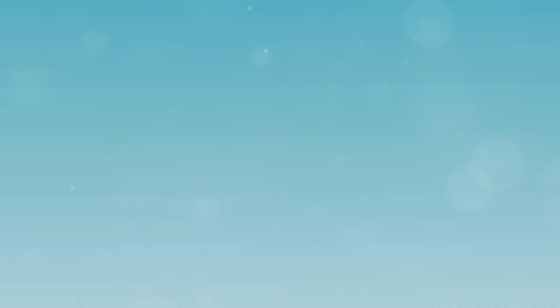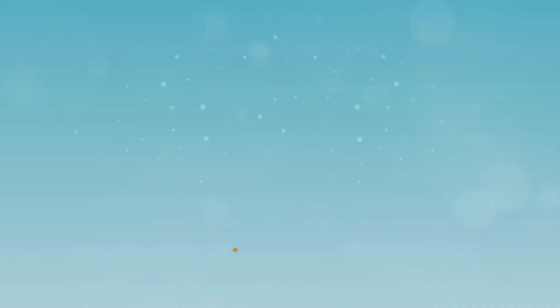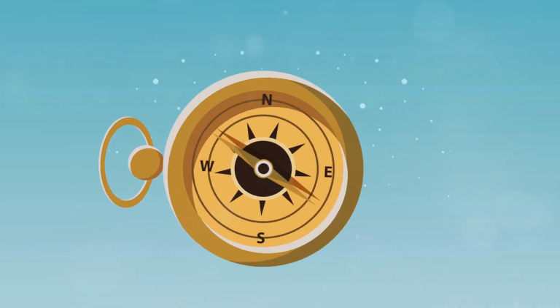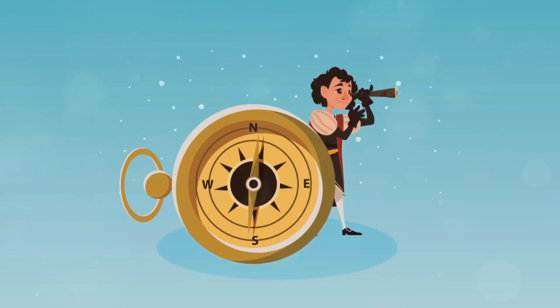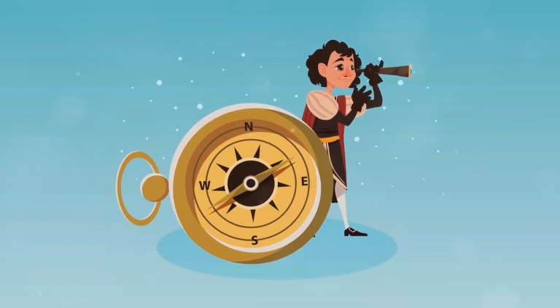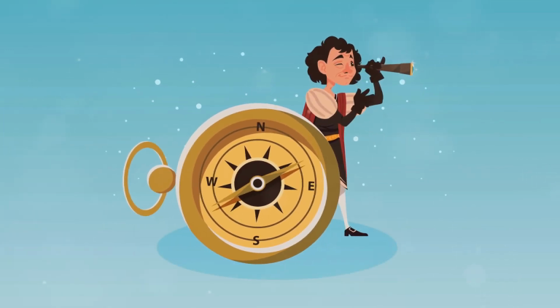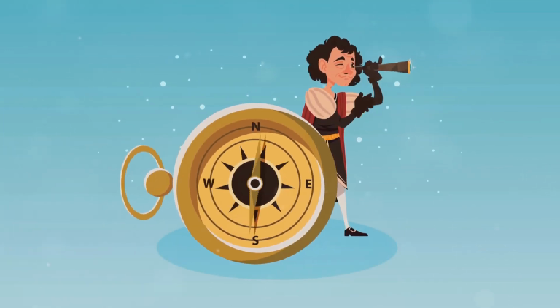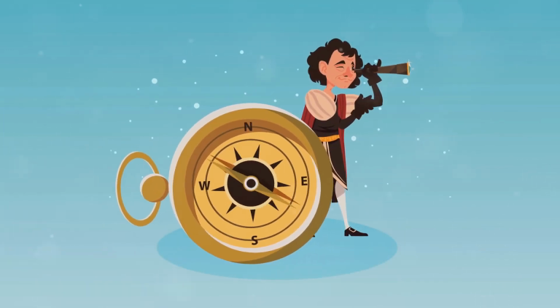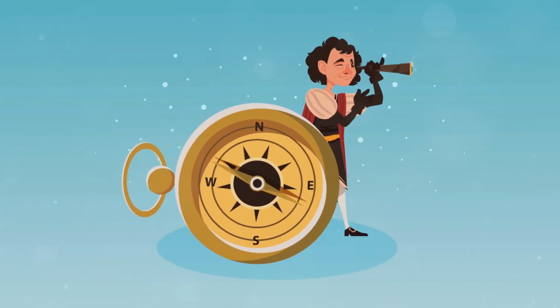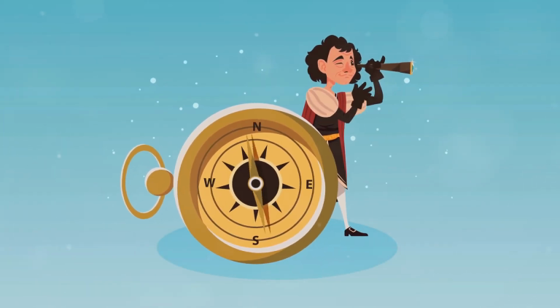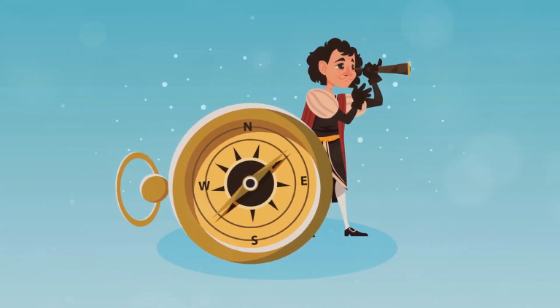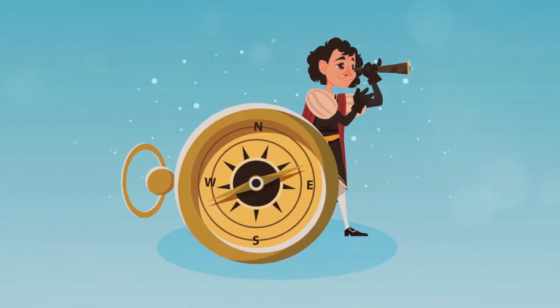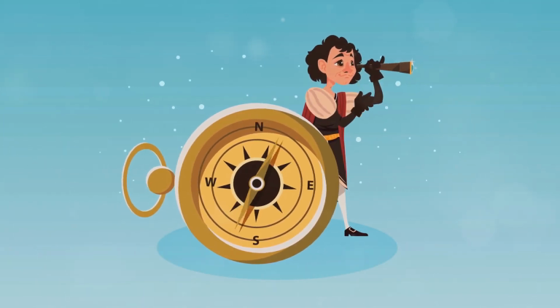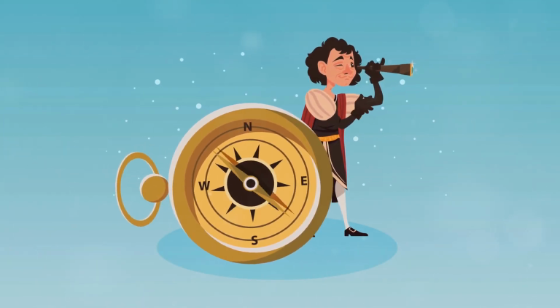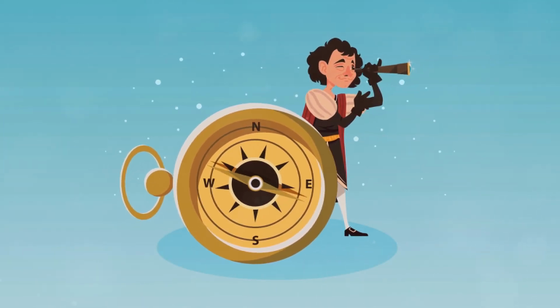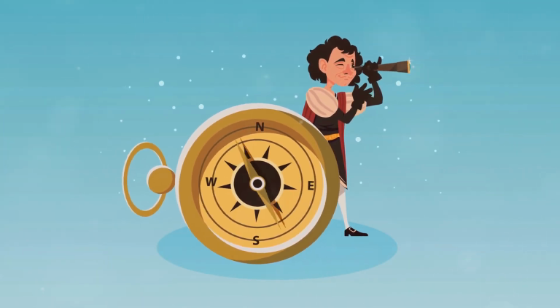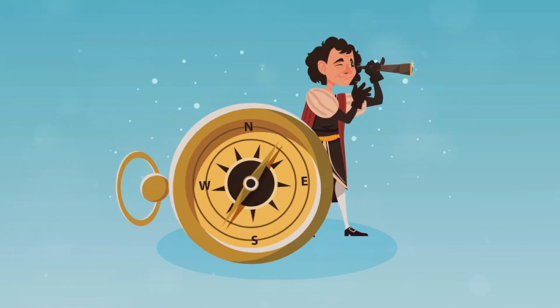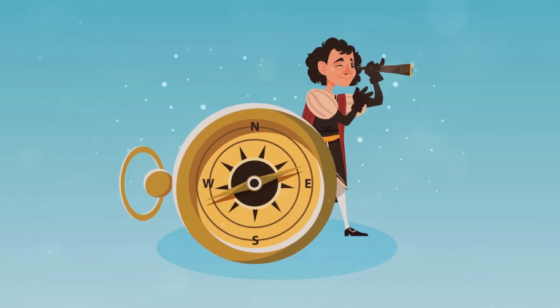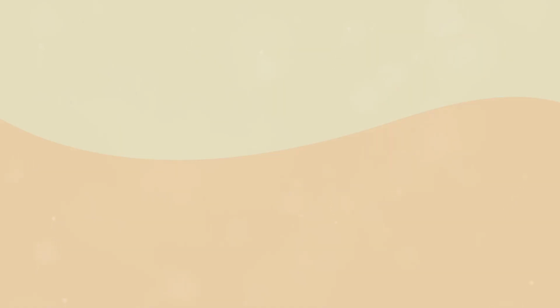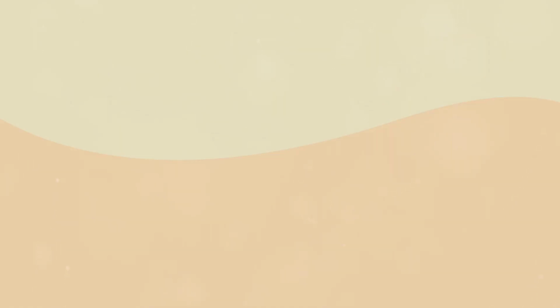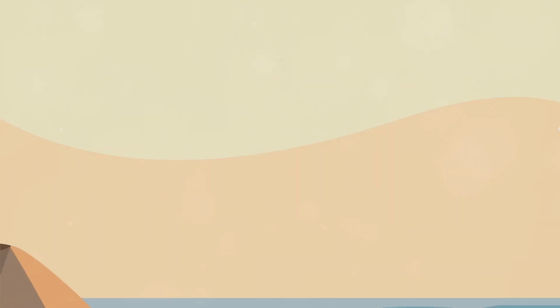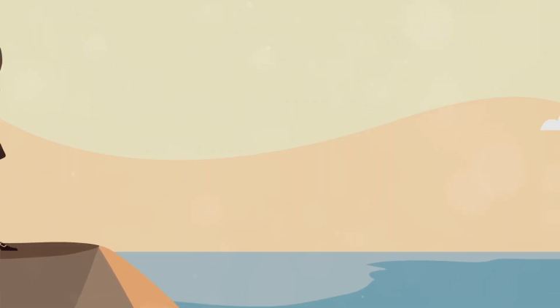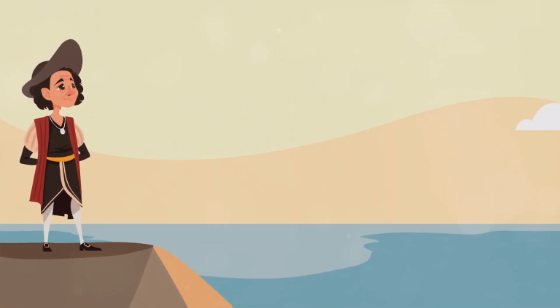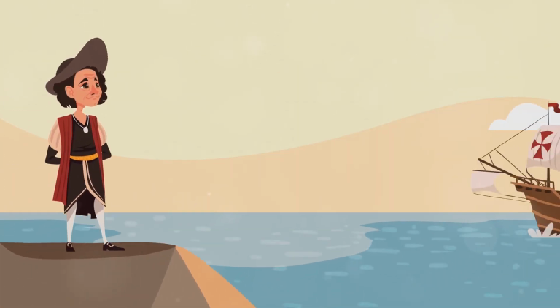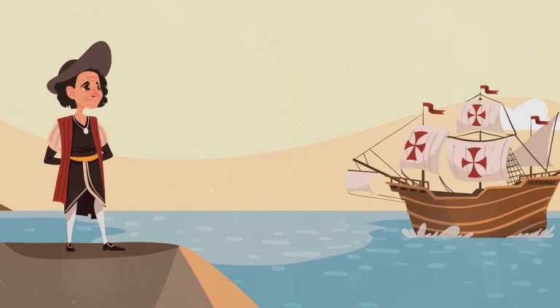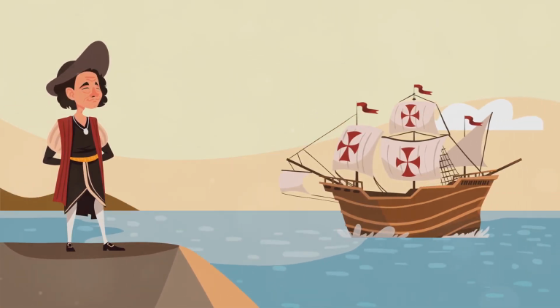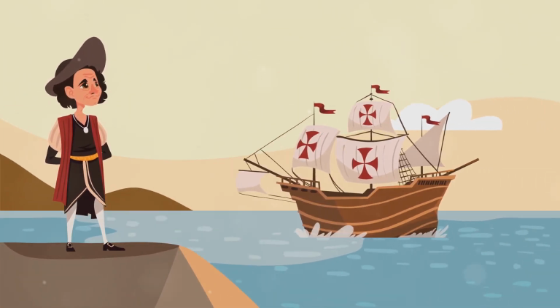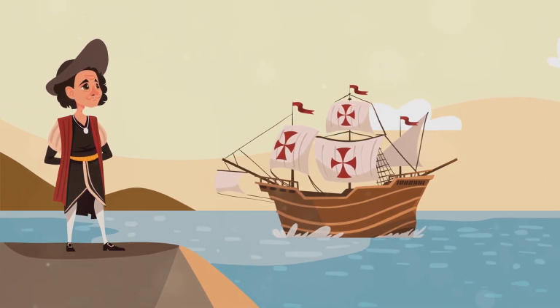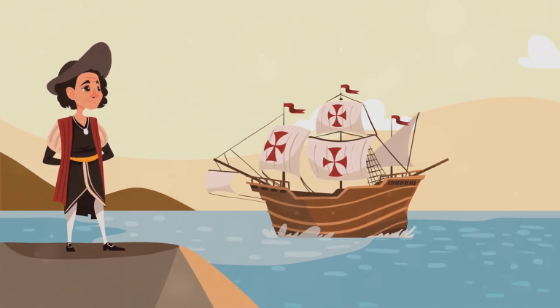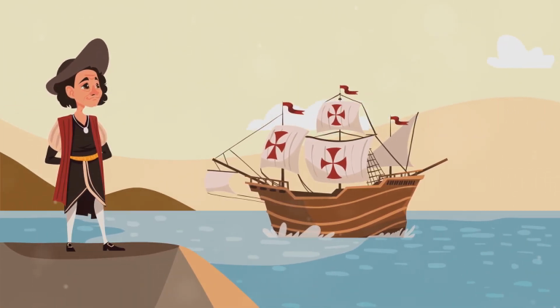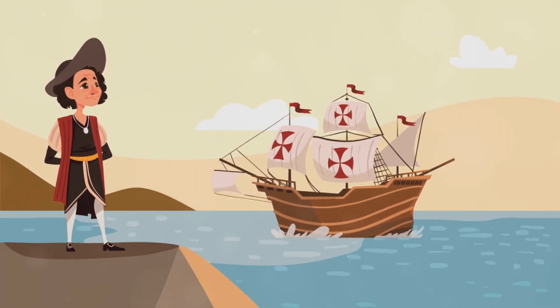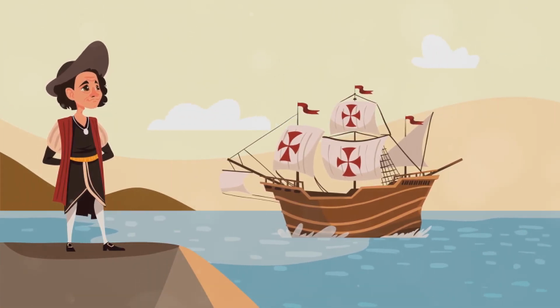Another key innovation was the portolan chart. These detailed nautical maps showed coastlines, harbors, and compass directions. They were indispensable for pilots navigating the treacherous waters of the Mediterranean and beyond.